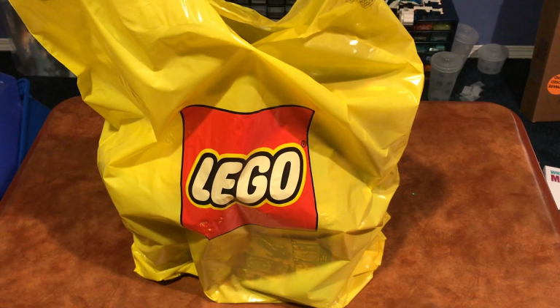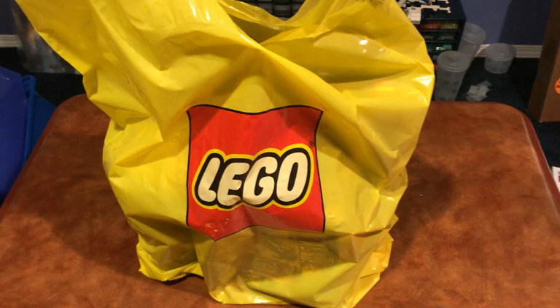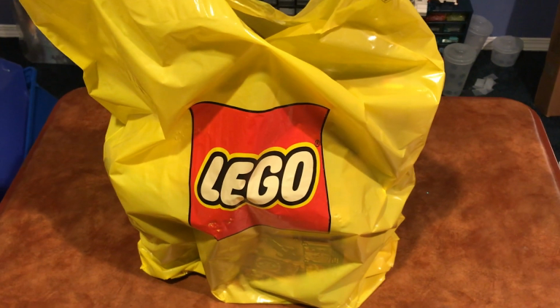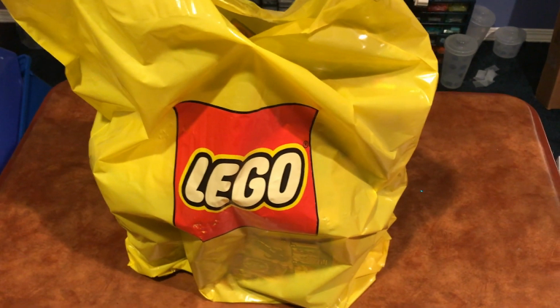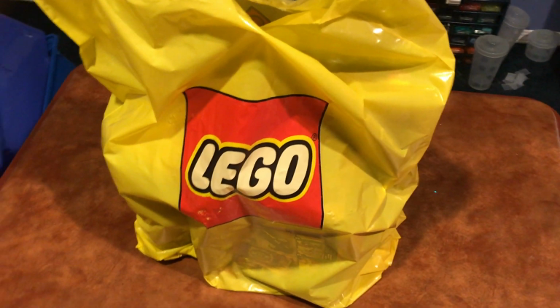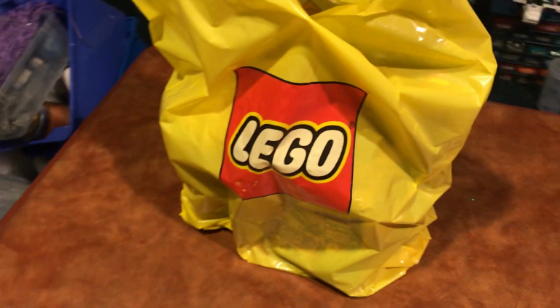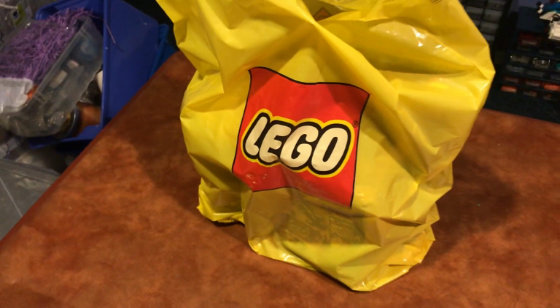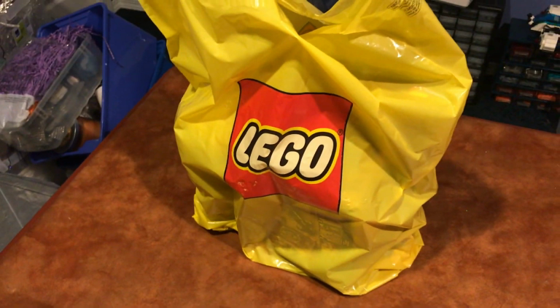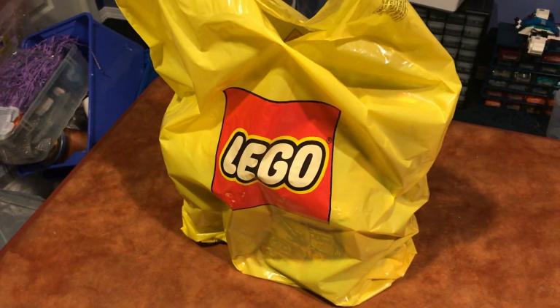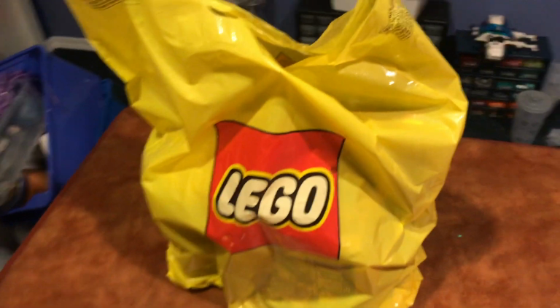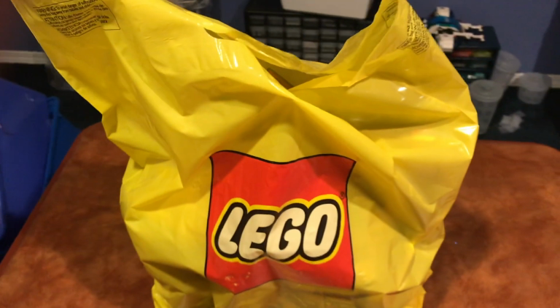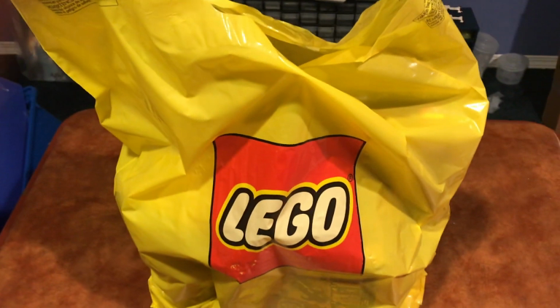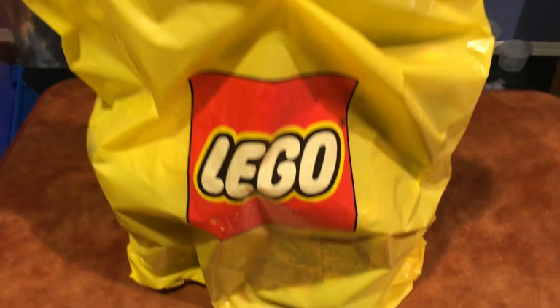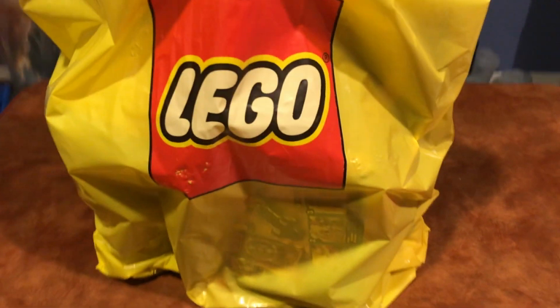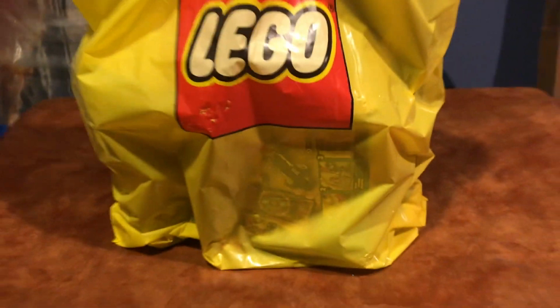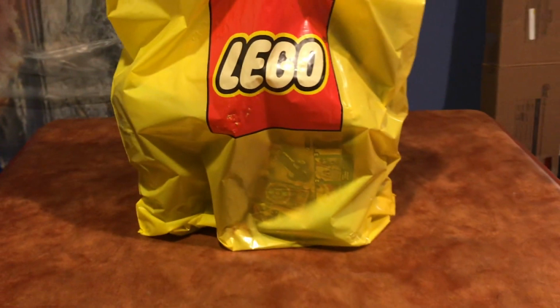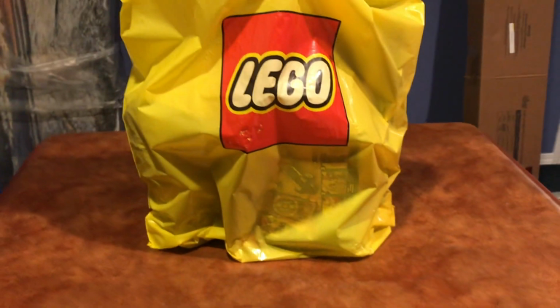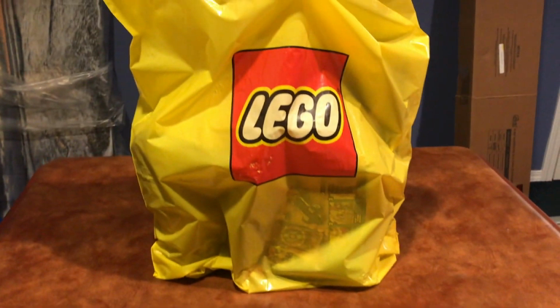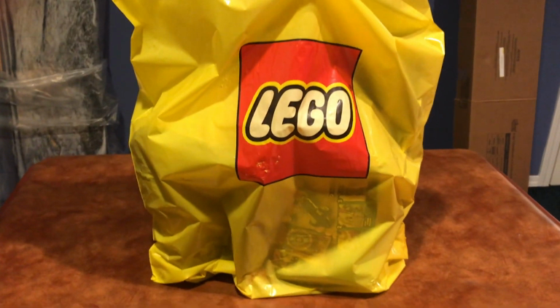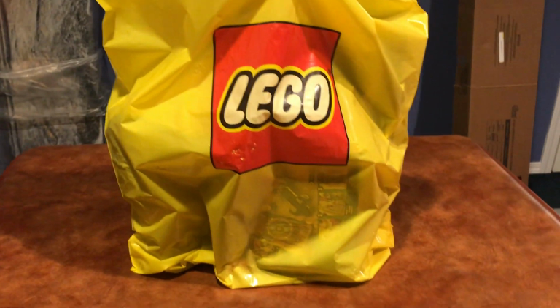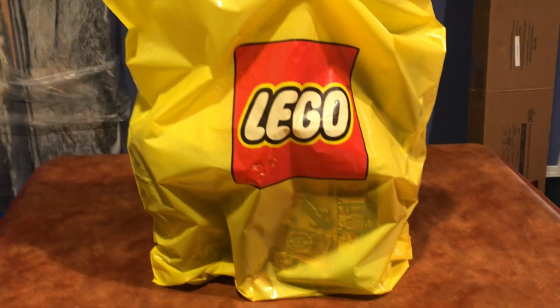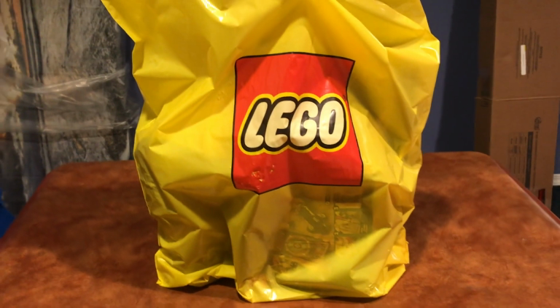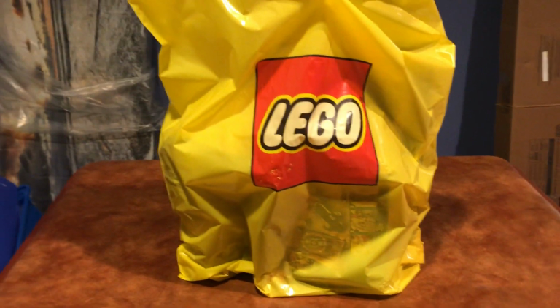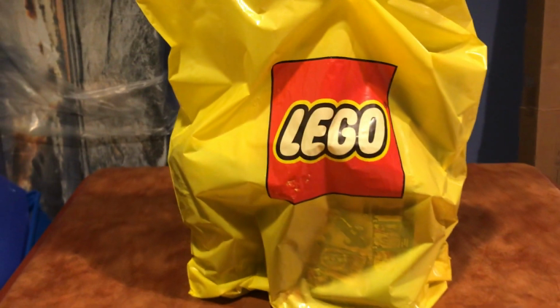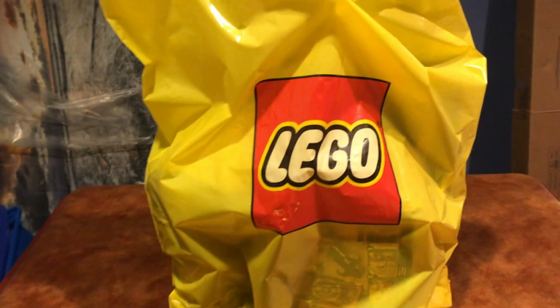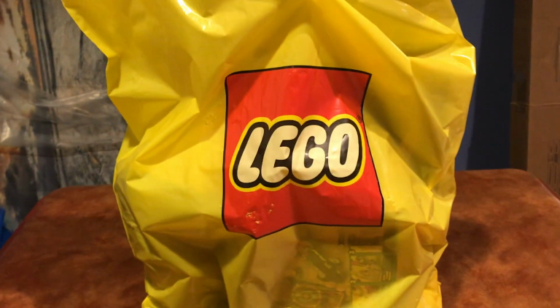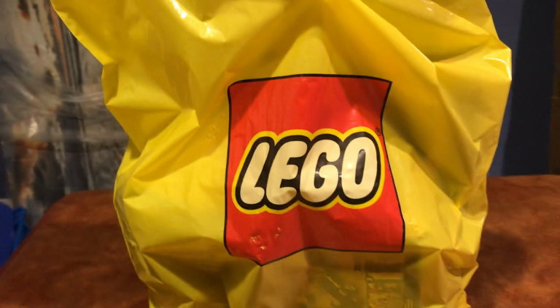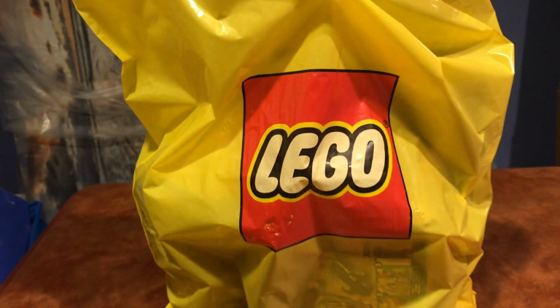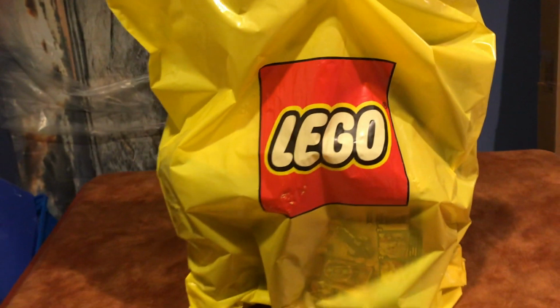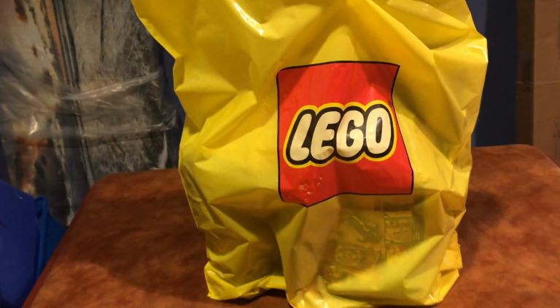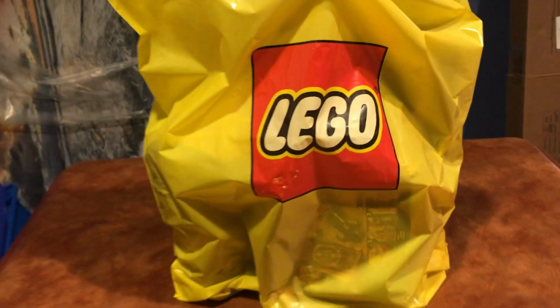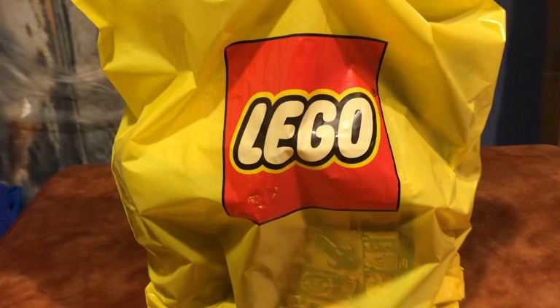Alright, so I have another haul for you guys today. In the future I probably won't be doing too many more of these, but it's just kind of easy for me to do right now — if I keep buying stuff, it's easy for me to do. So I'll just show you what I got.